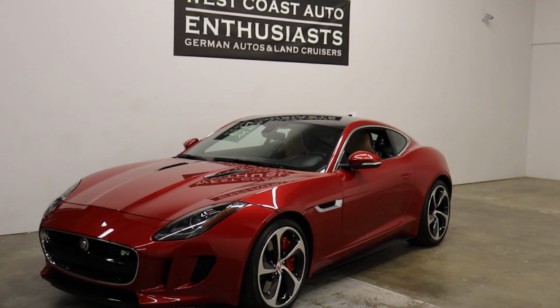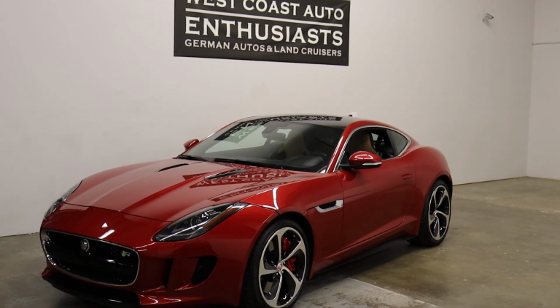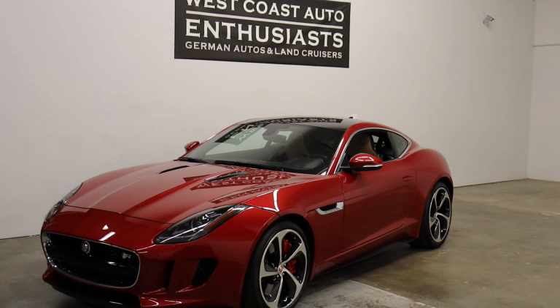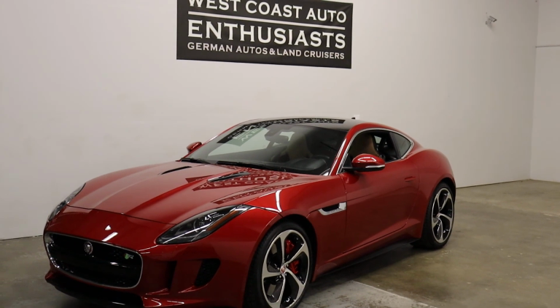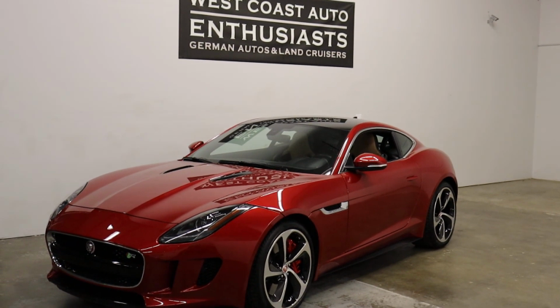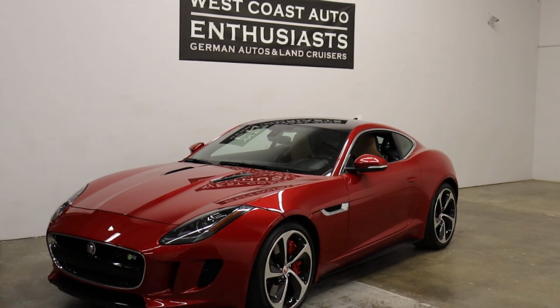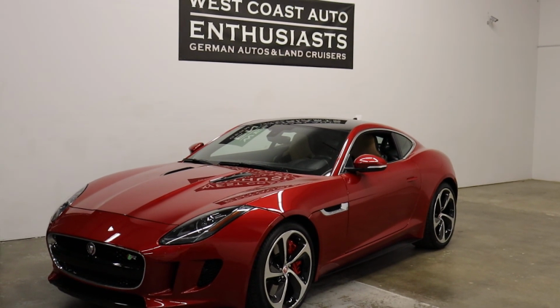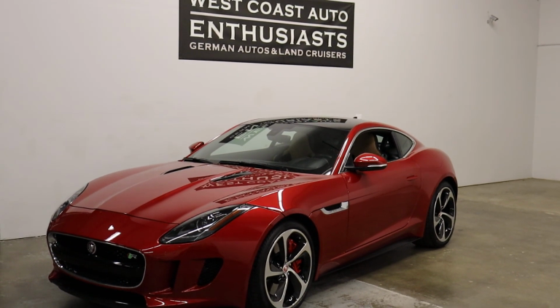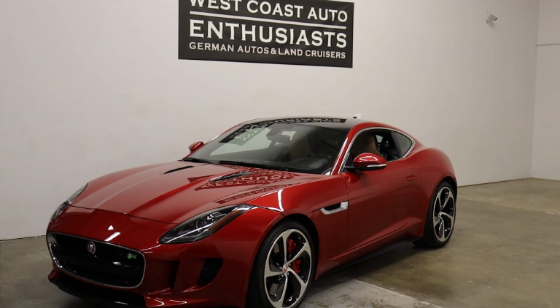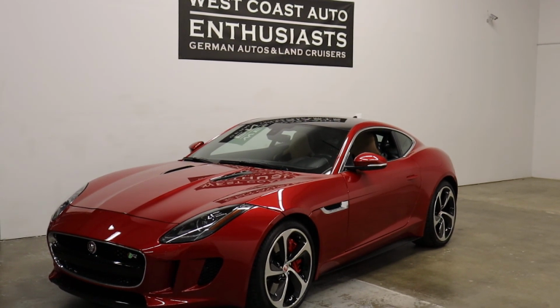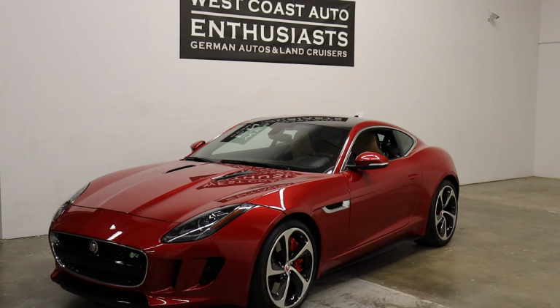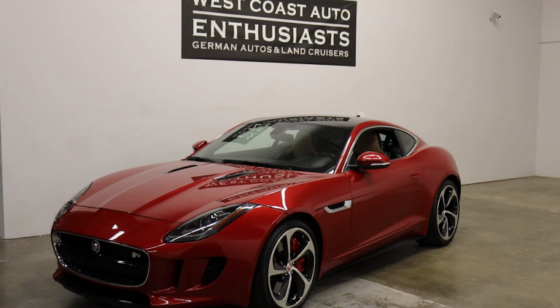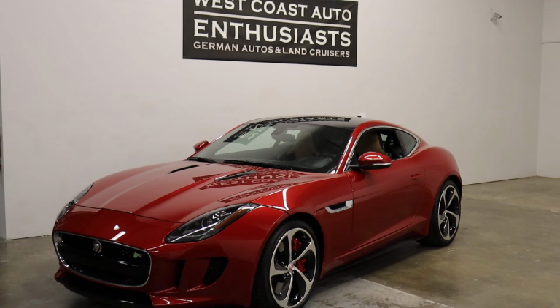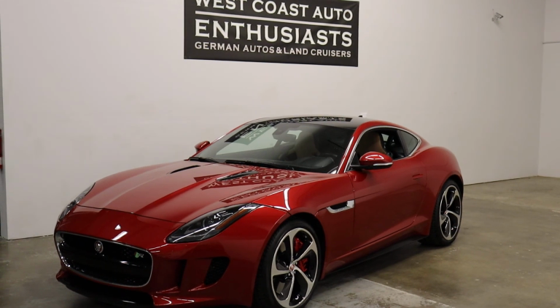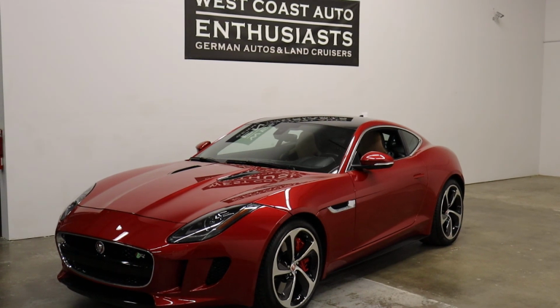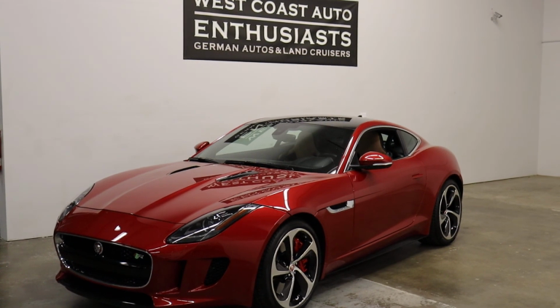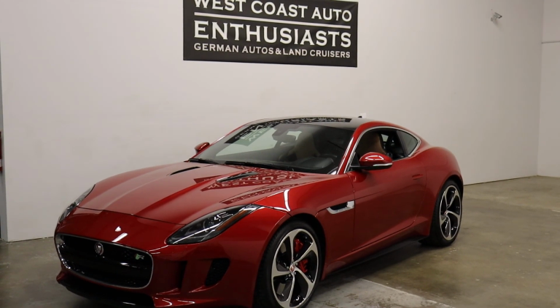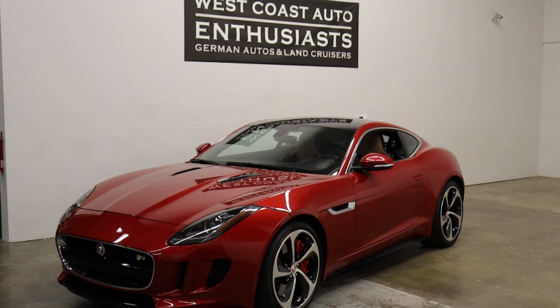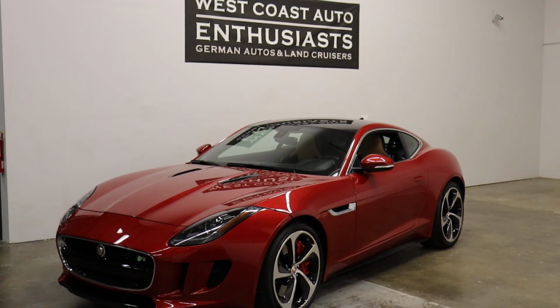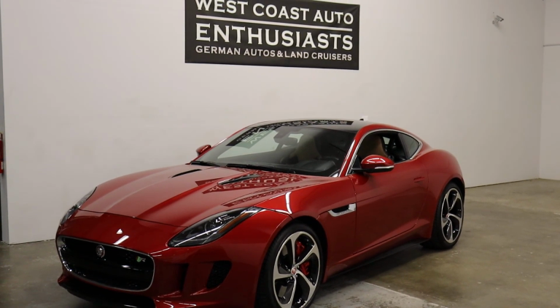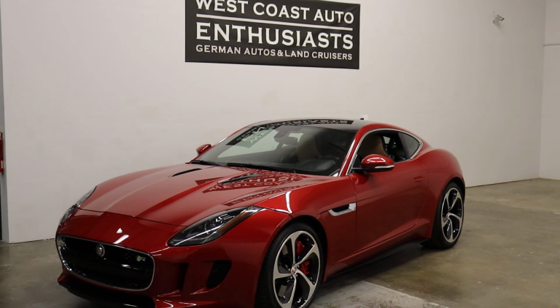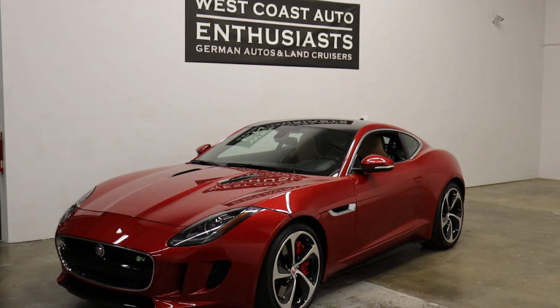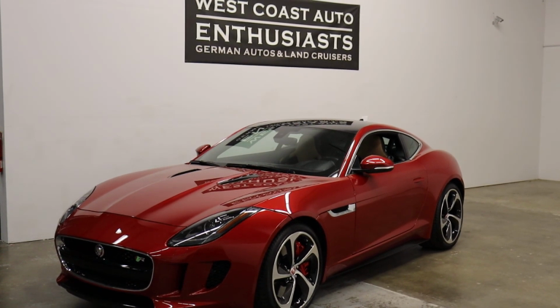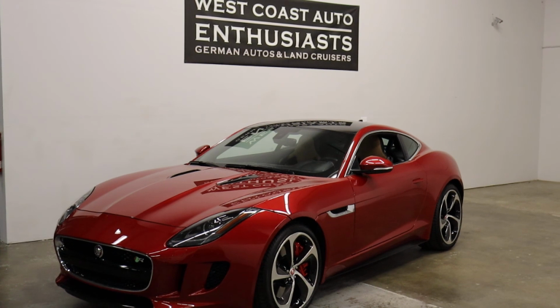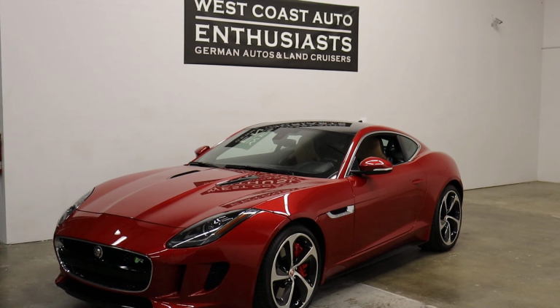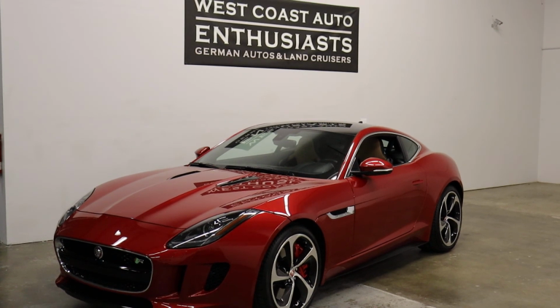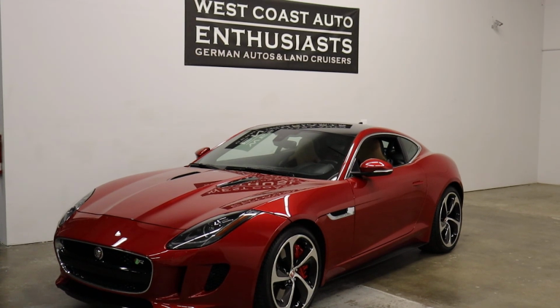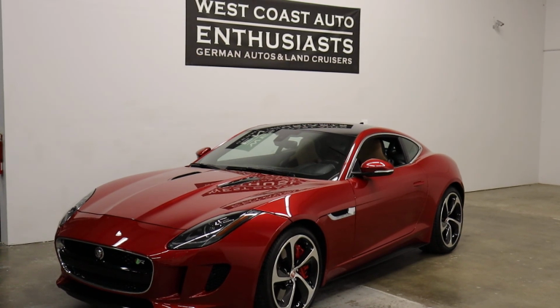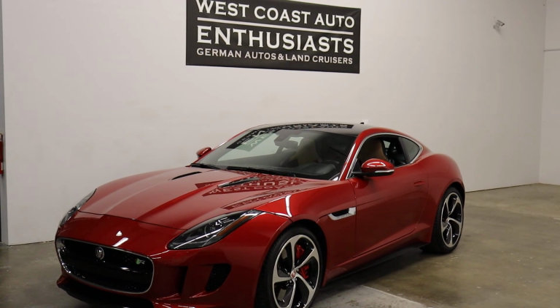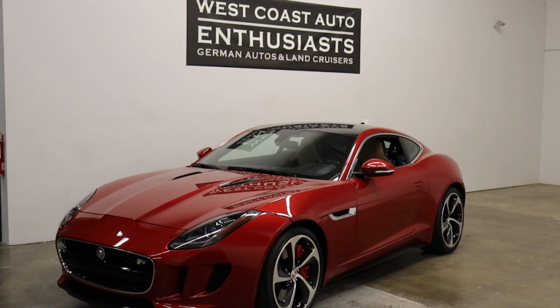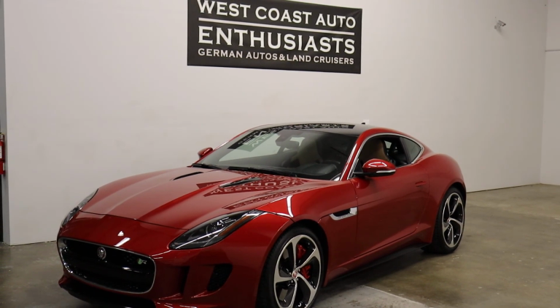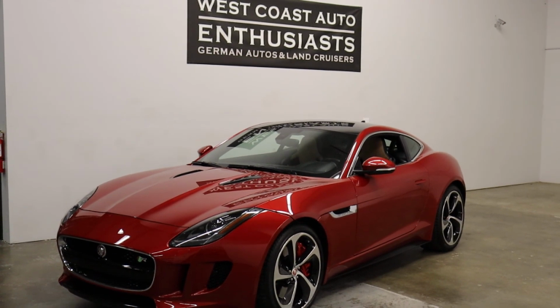Thank you for visiting West Coast Auto Enthusiast. Today we're featuring a 2015 Jaguar F-Type R. This is a clean title car with 27,000 miles on it. We can finance it through a lender, put an extended warranty on it, and we welcome trades.